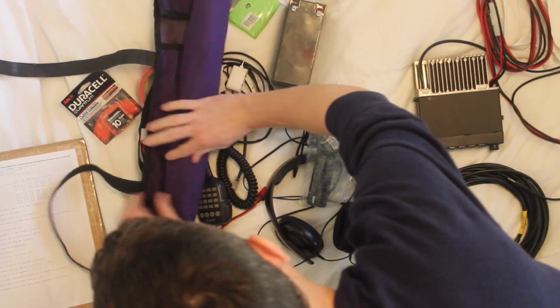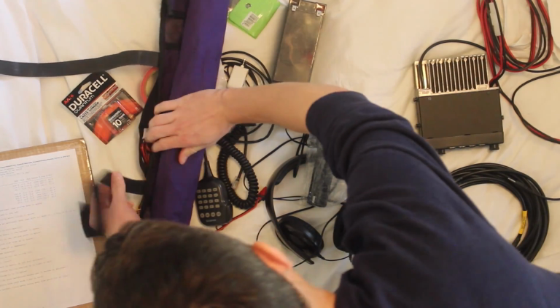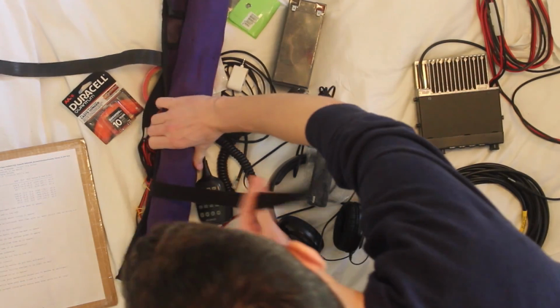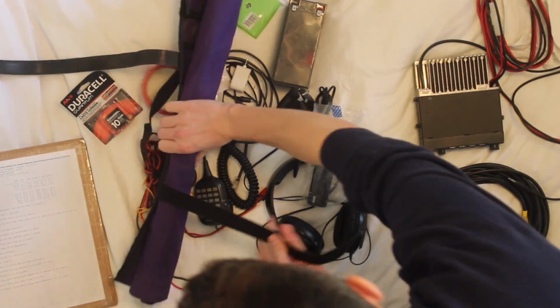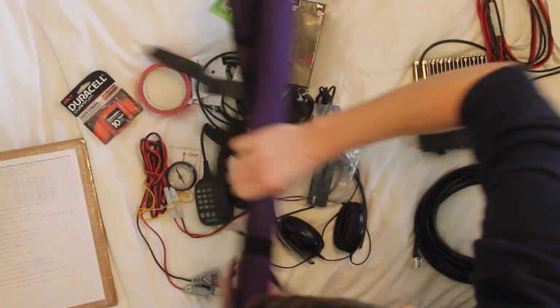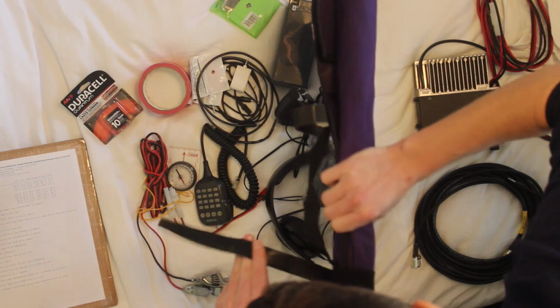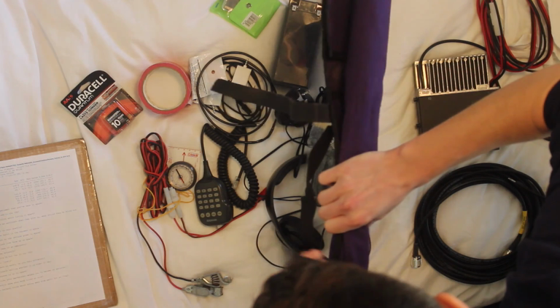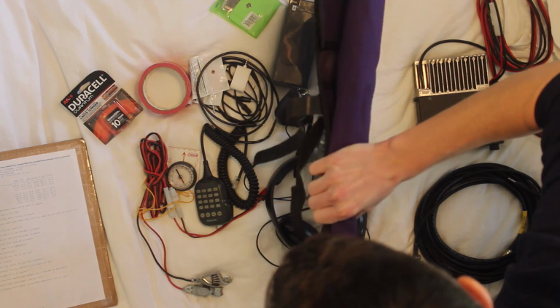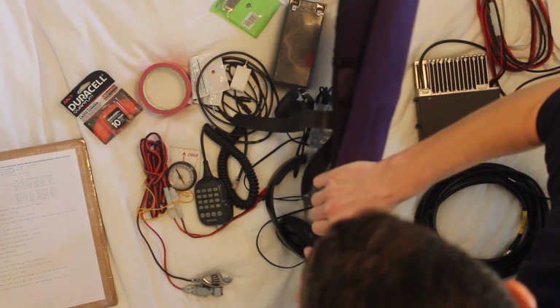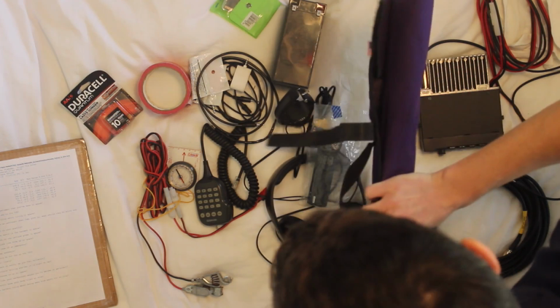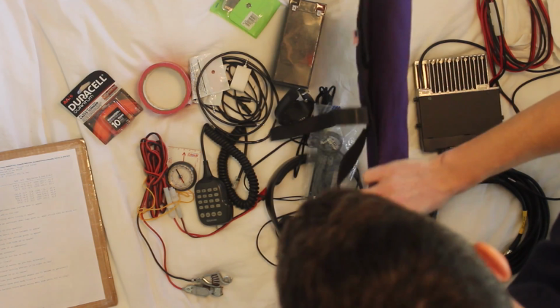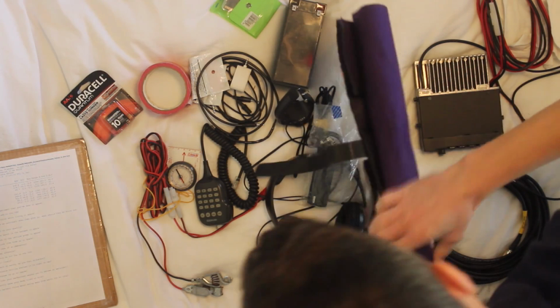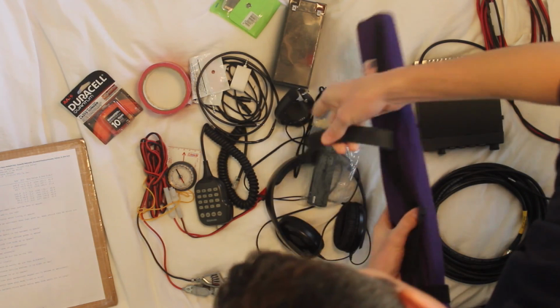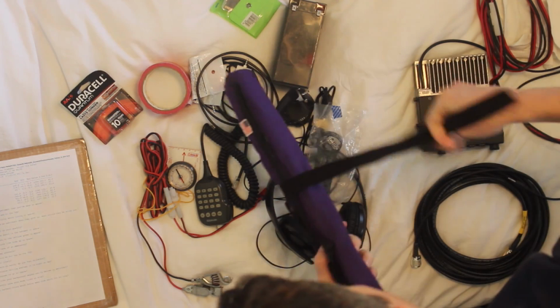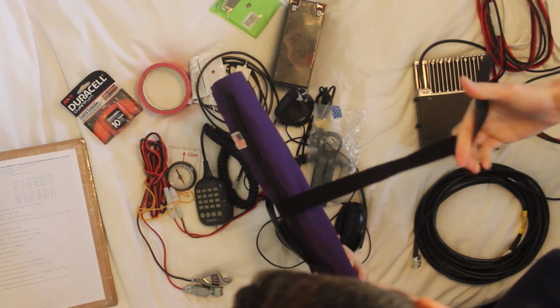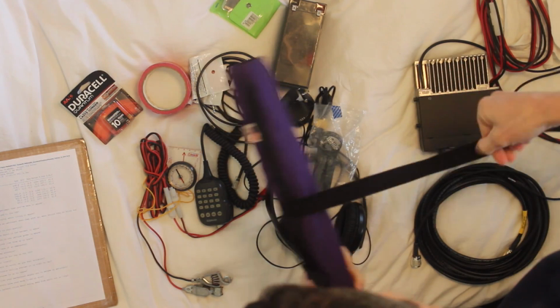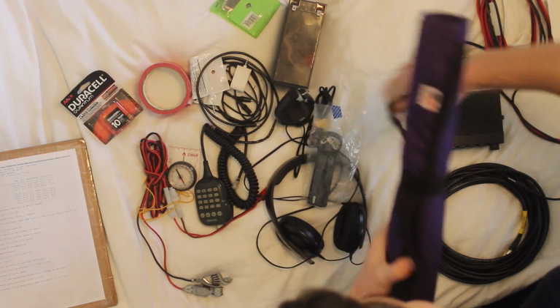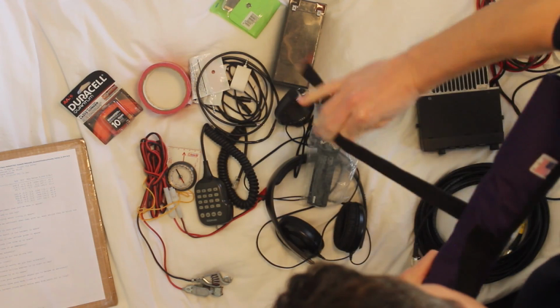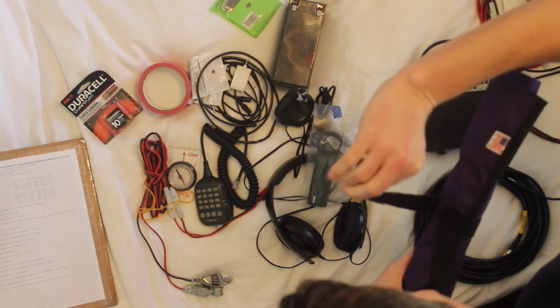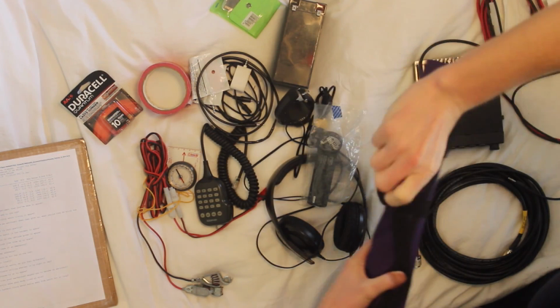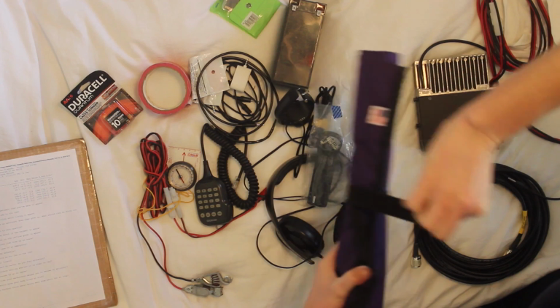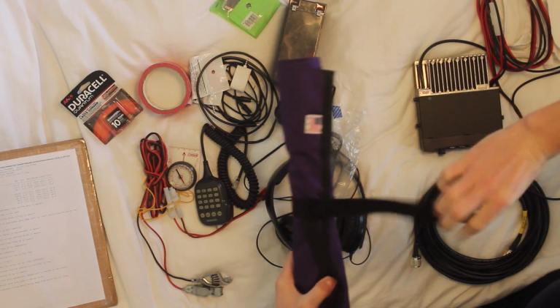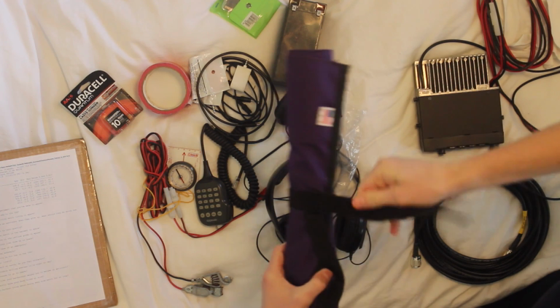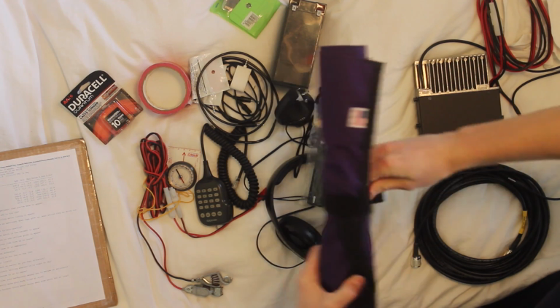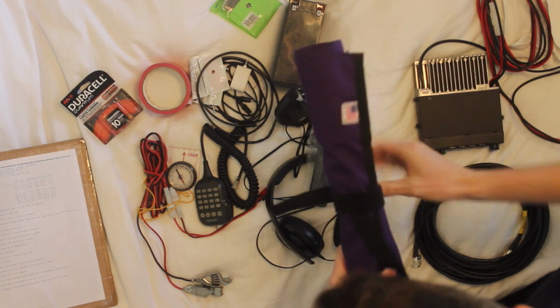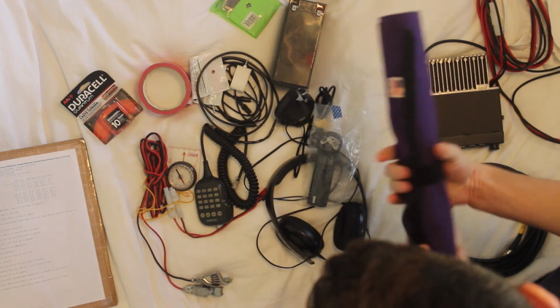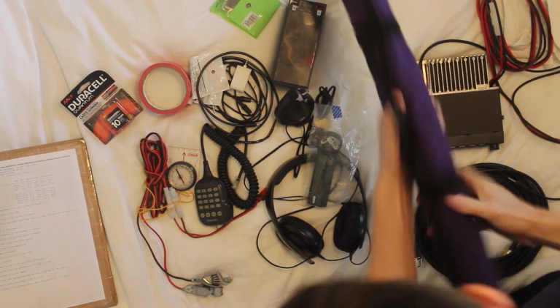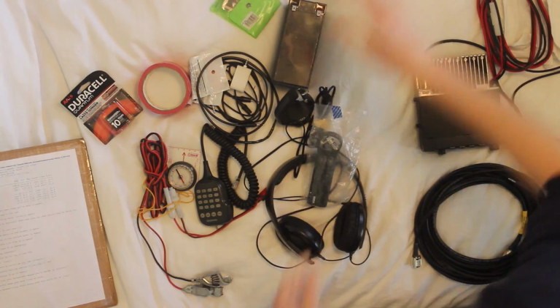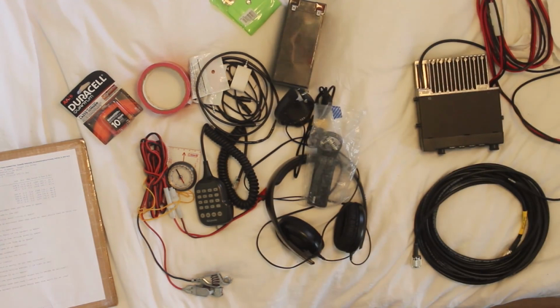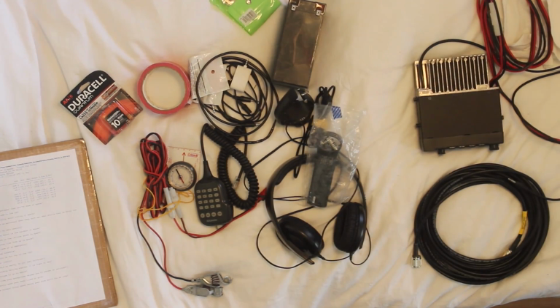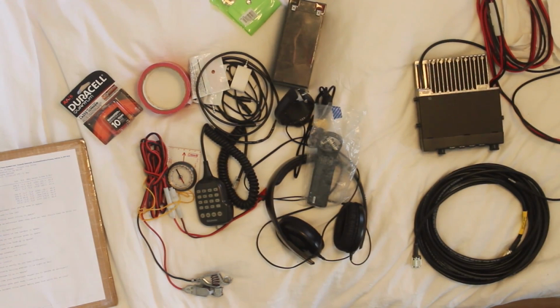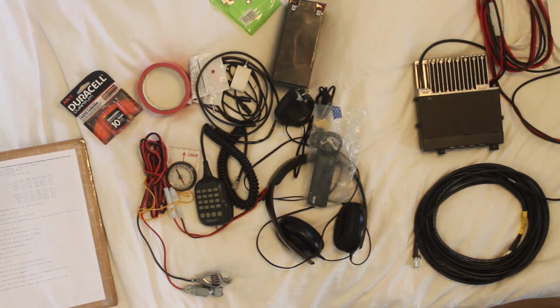It's an Aero 2 antenna. I actually have another one in the package still — a slightly different version called the backpacker version — and I have yet to open it. I'll show that to you as well.